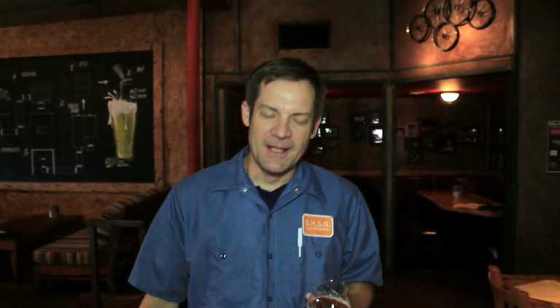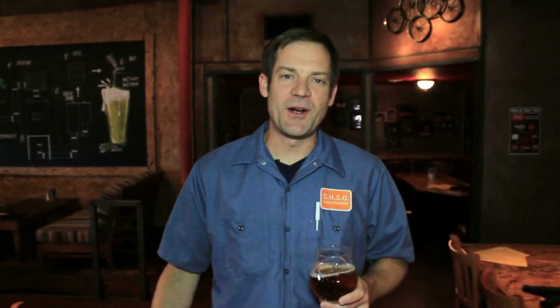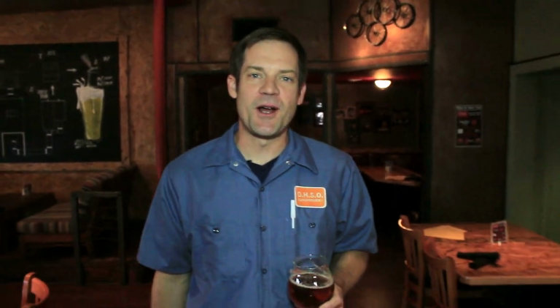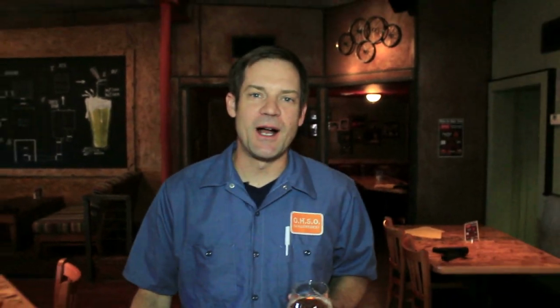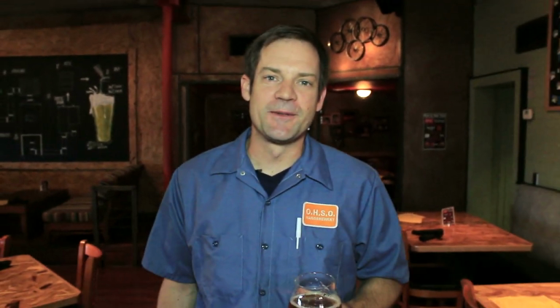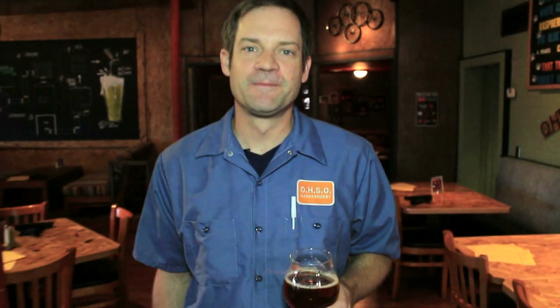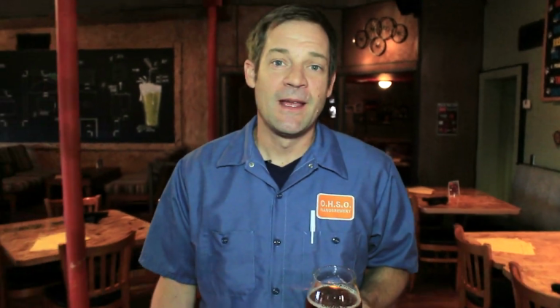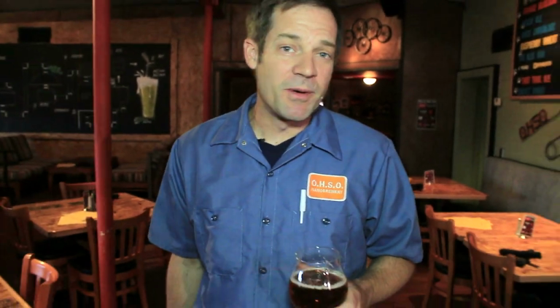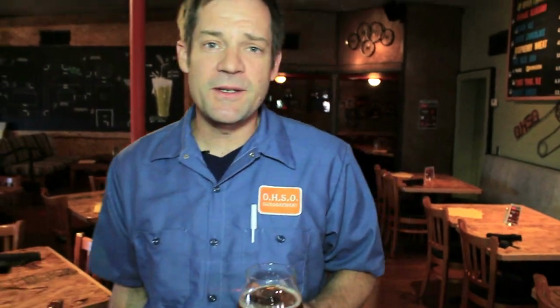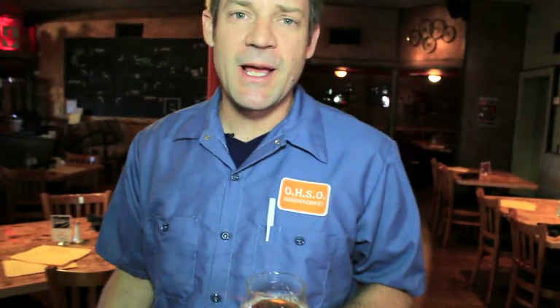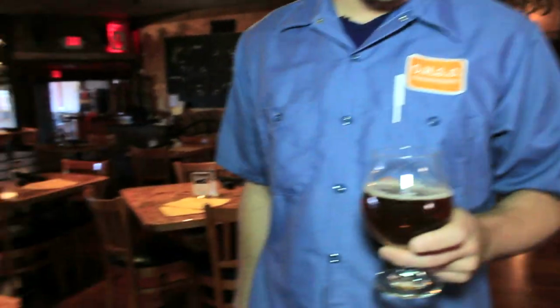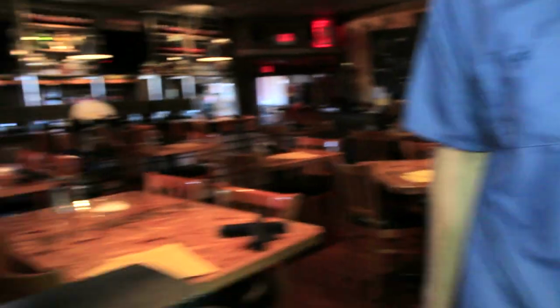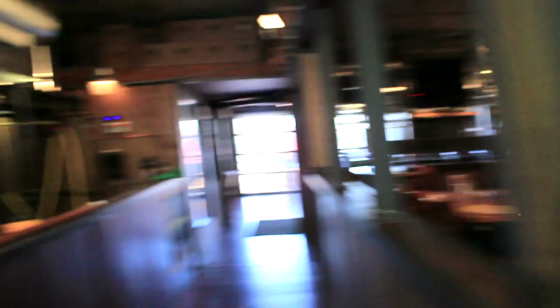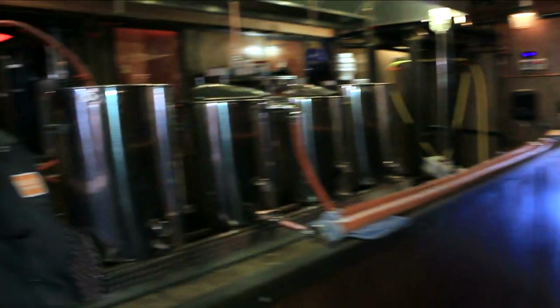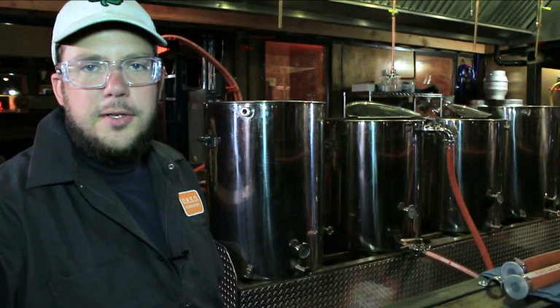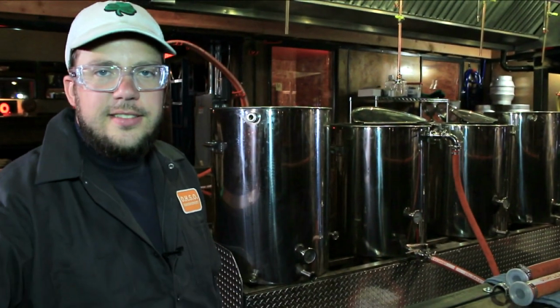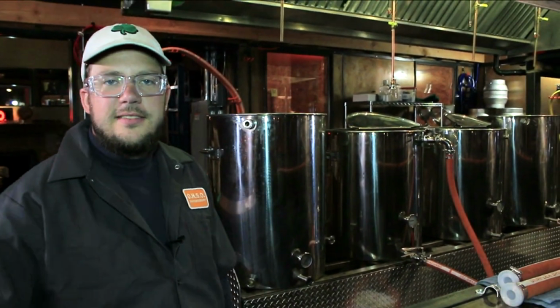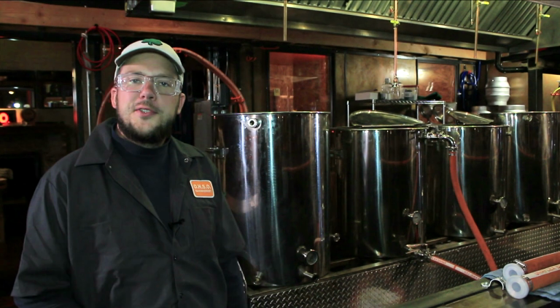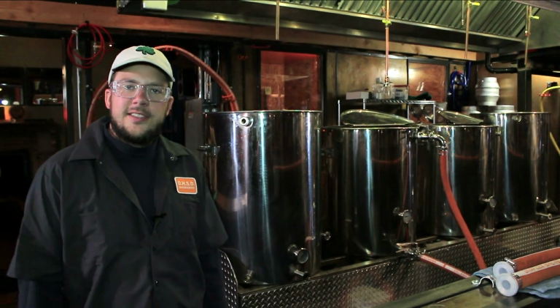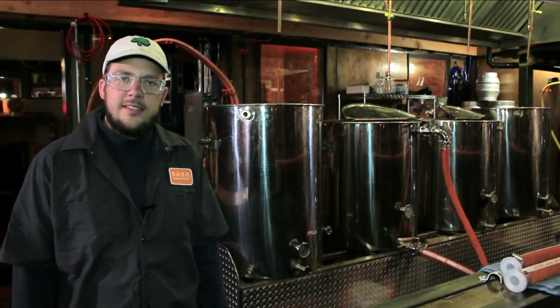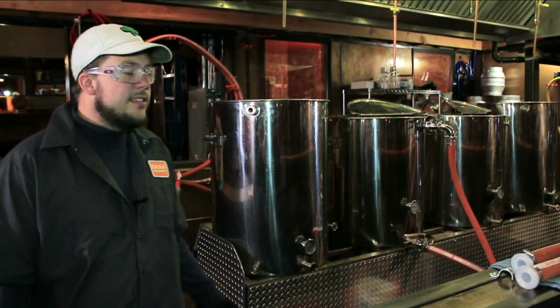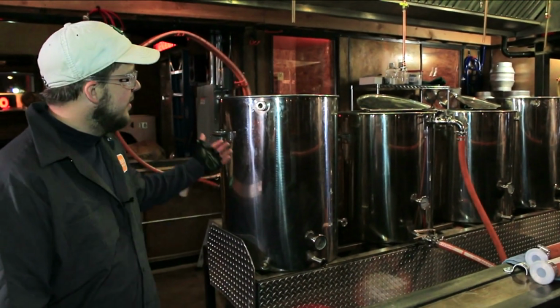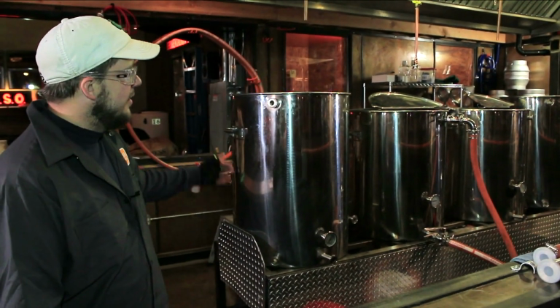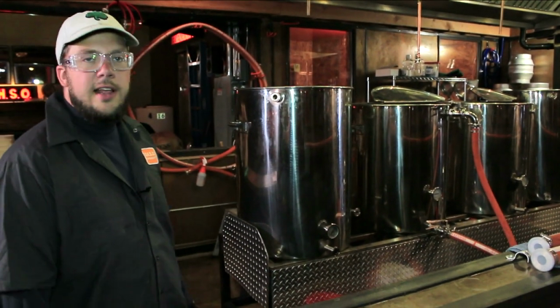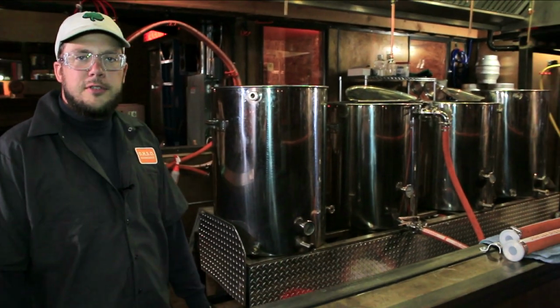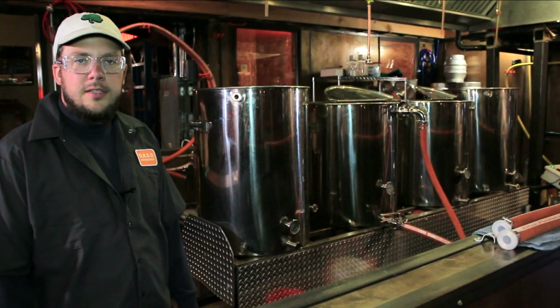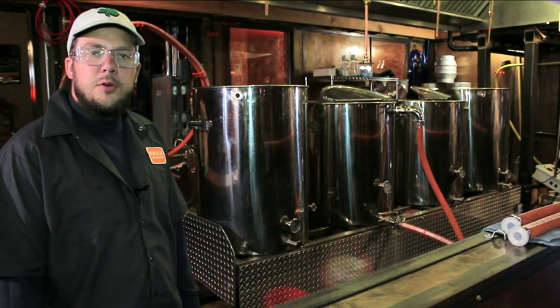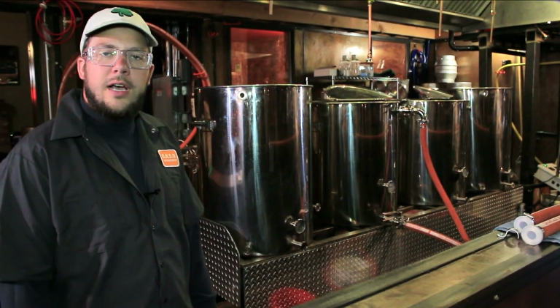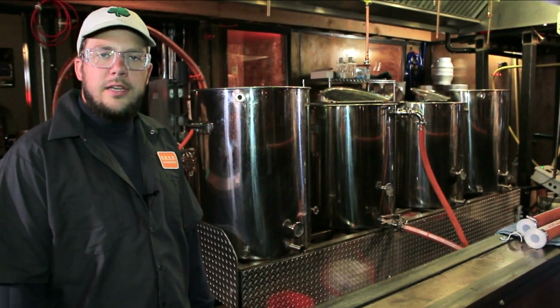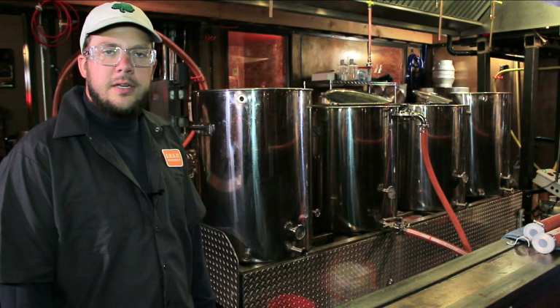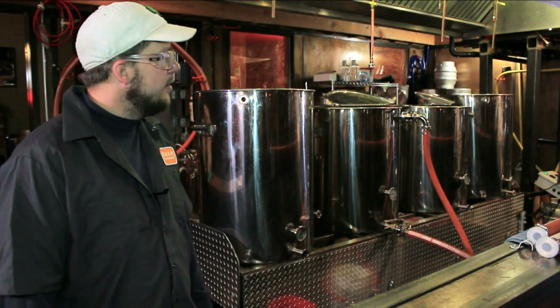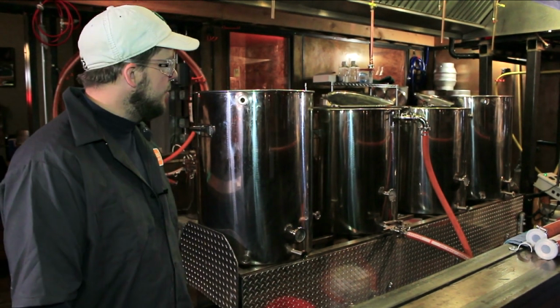This is our restaurant and brew house, our brewing system, and our head brewer Johan — the Pied Piper of Yeast. Greetings, thanks for joining us today. This is our Nano Brewery where Oso's outrageous beer is brewed.